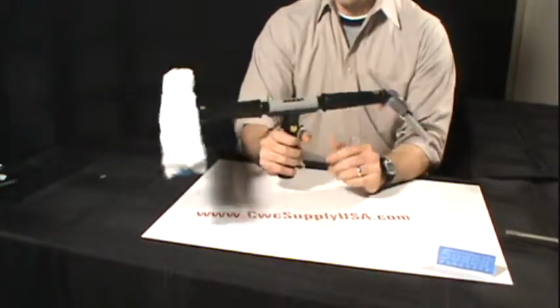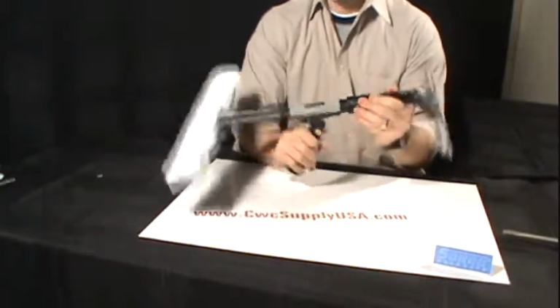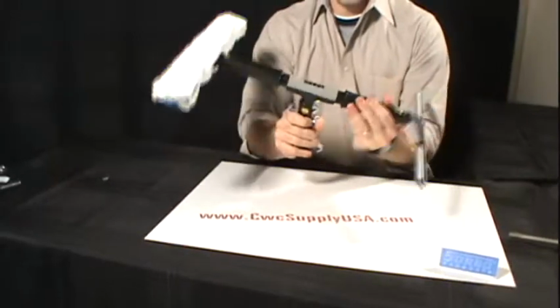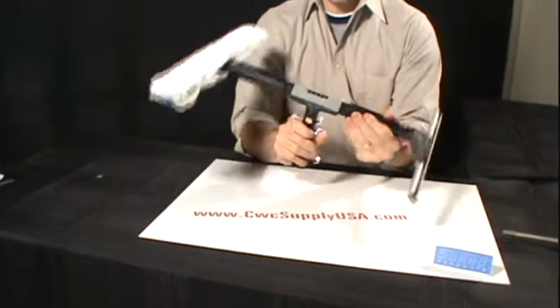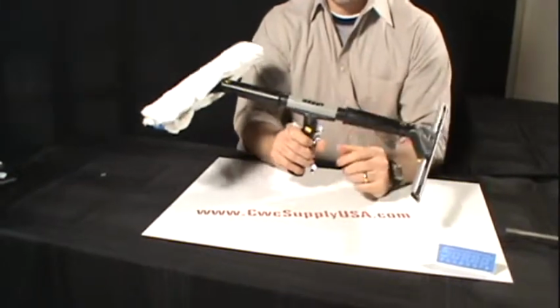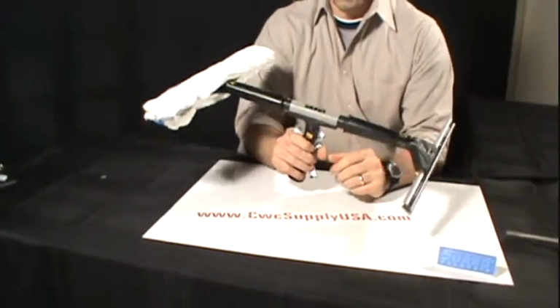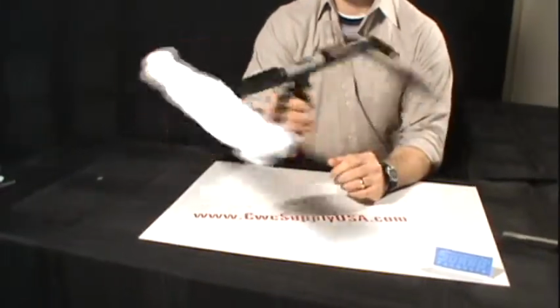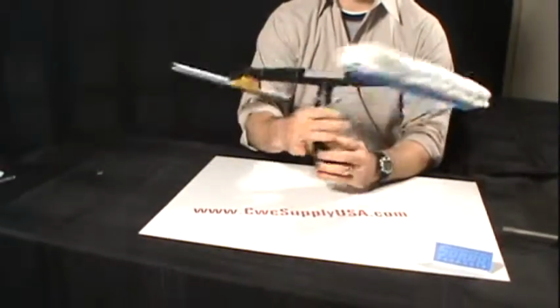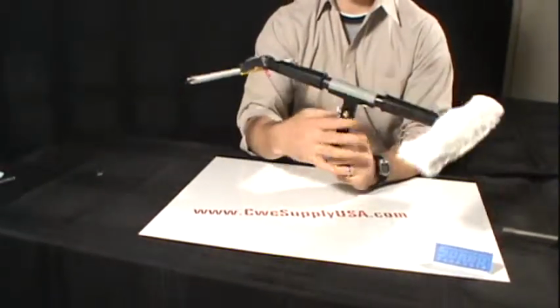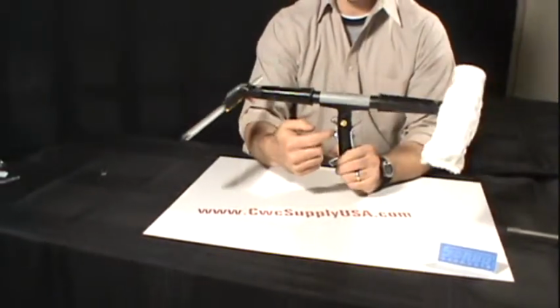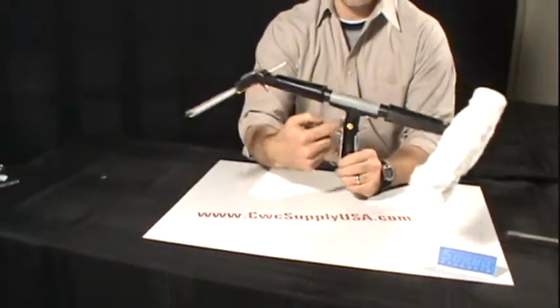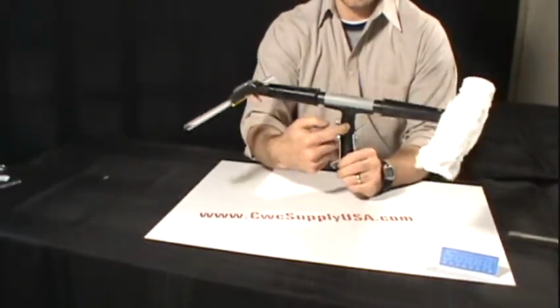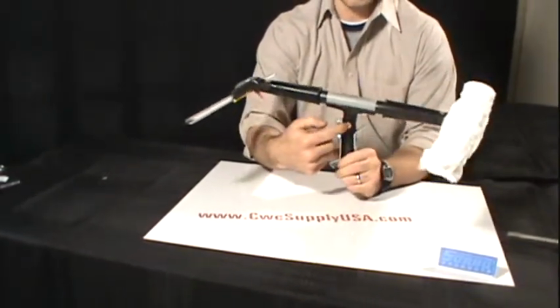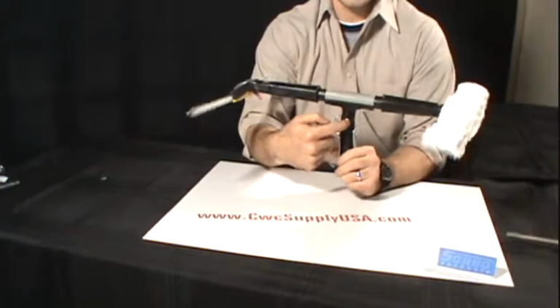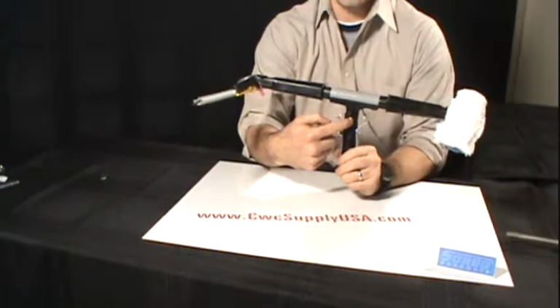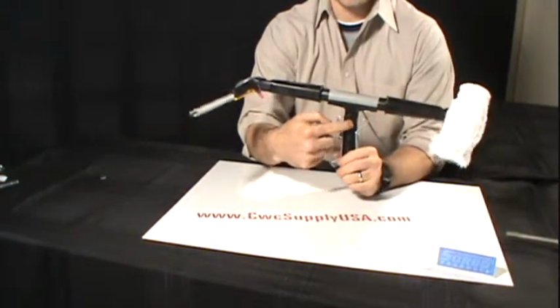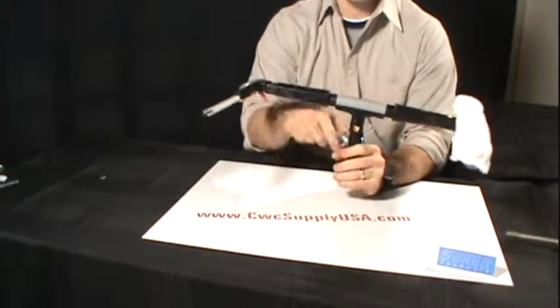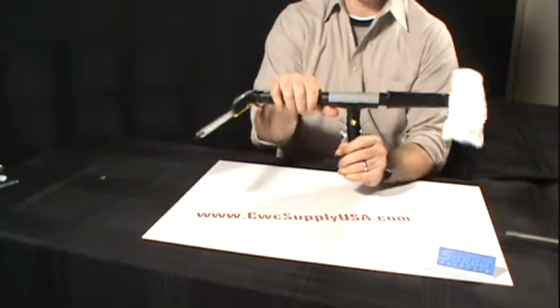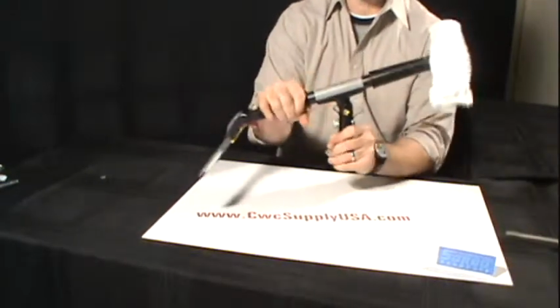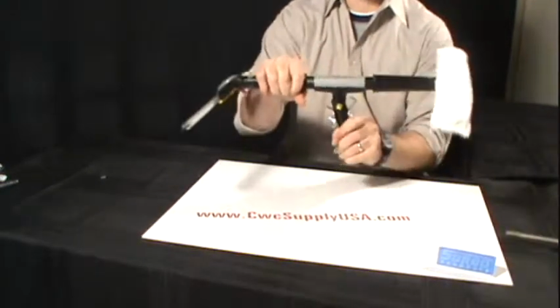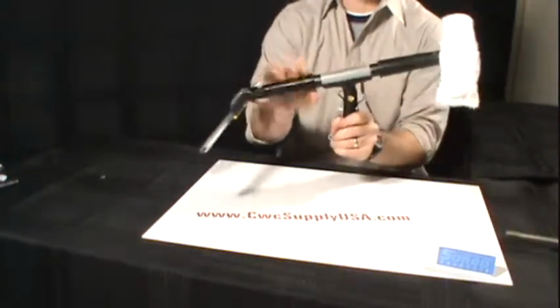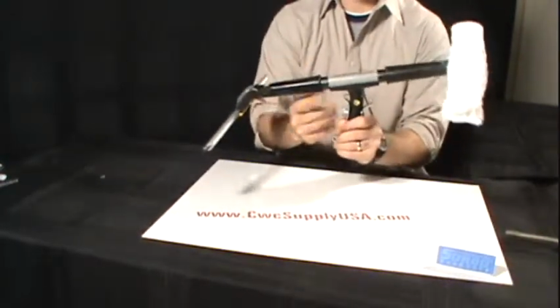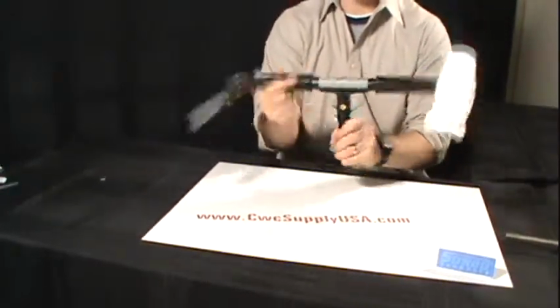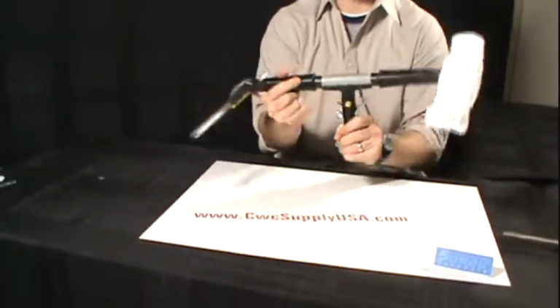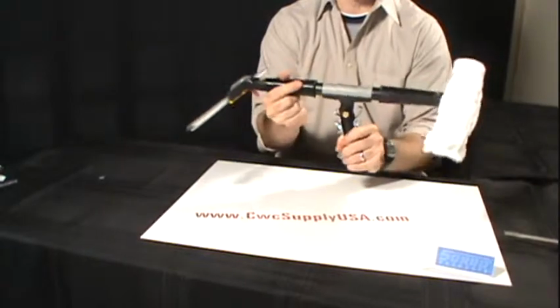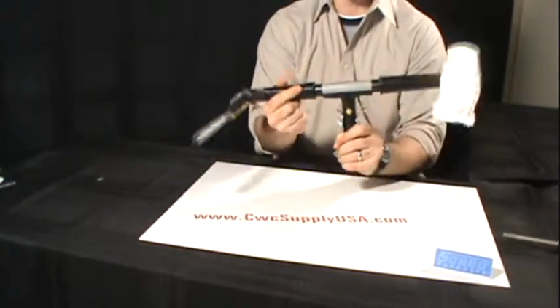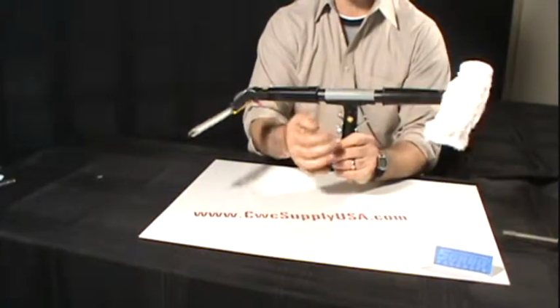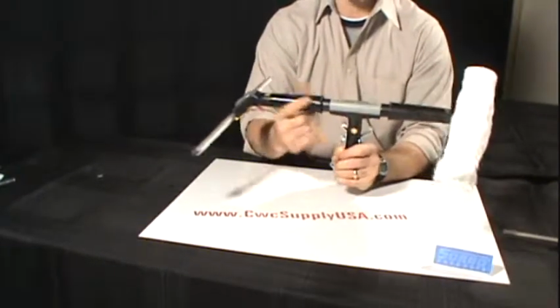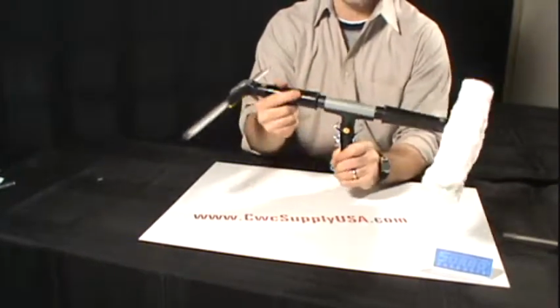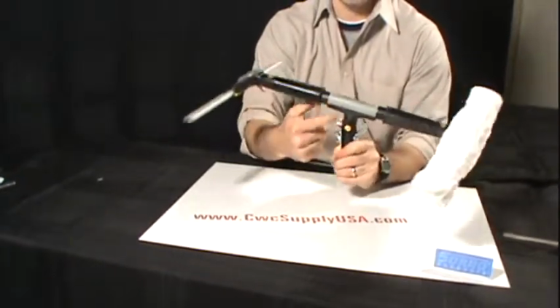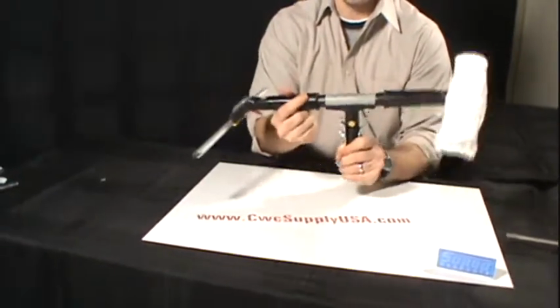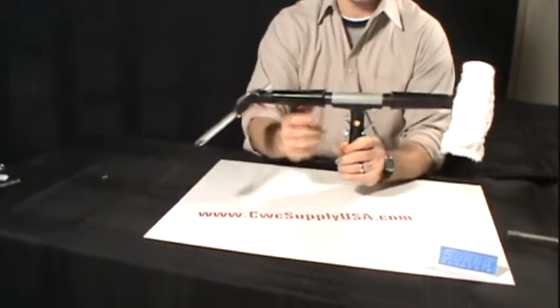It is a swivel action handle. There is a screw here which you can tighten with a standard screwdriver that will tighten the action, loosen it and it will move a little bit more freely. You can almost tighten it to where it doesn't move at all.